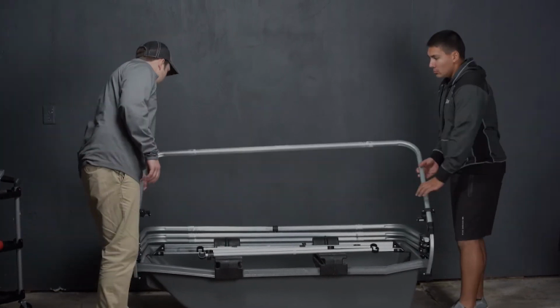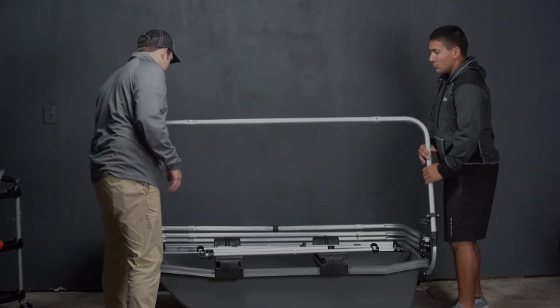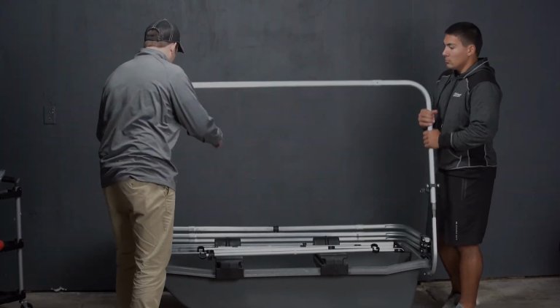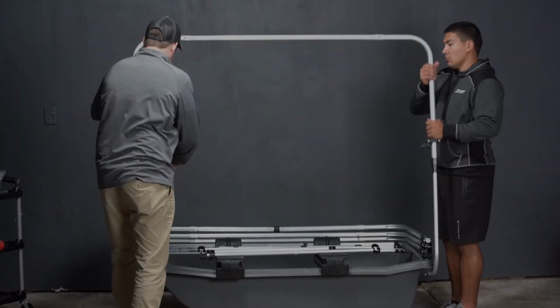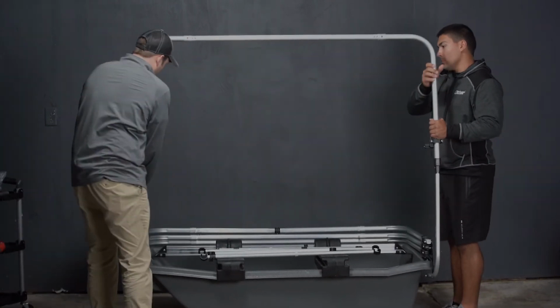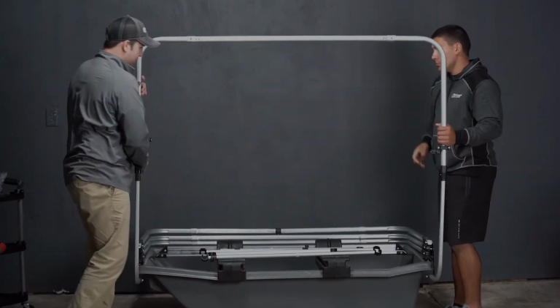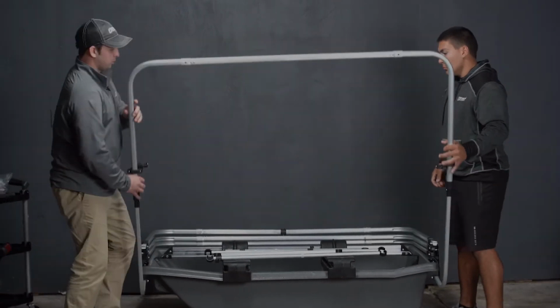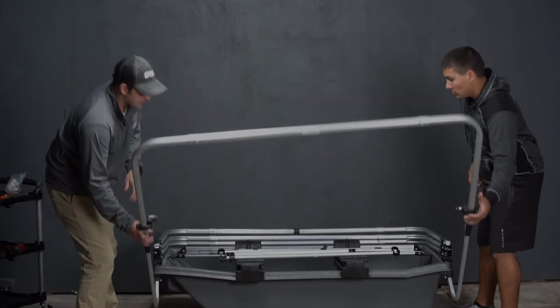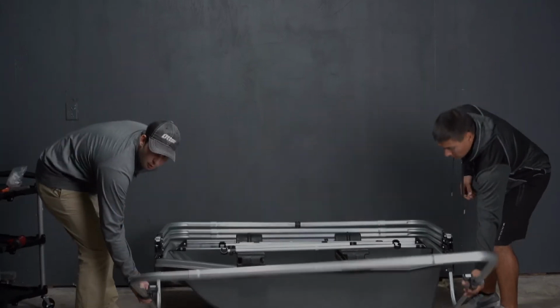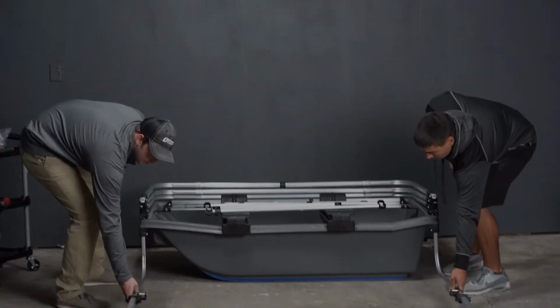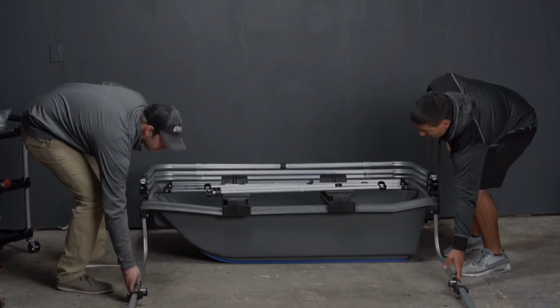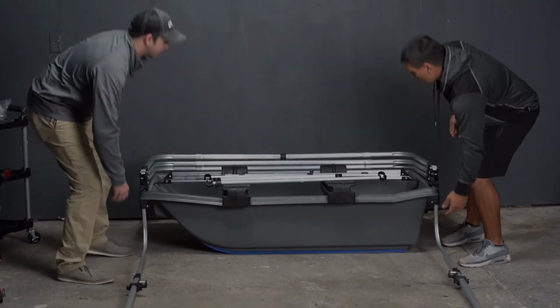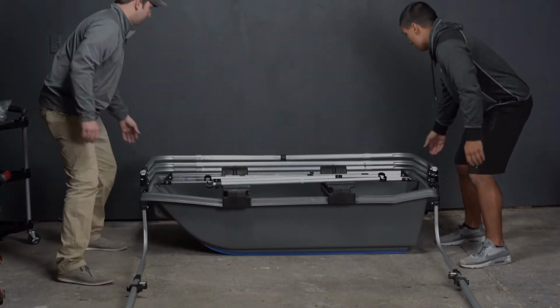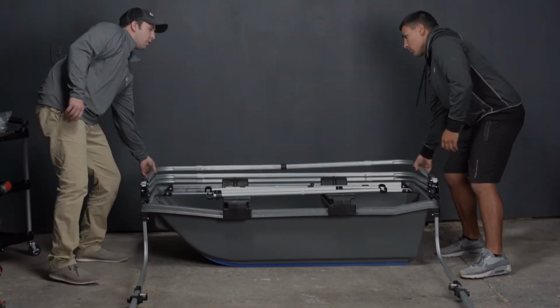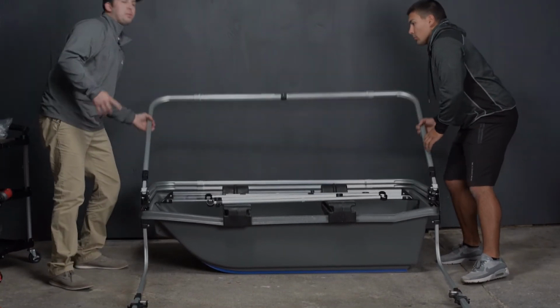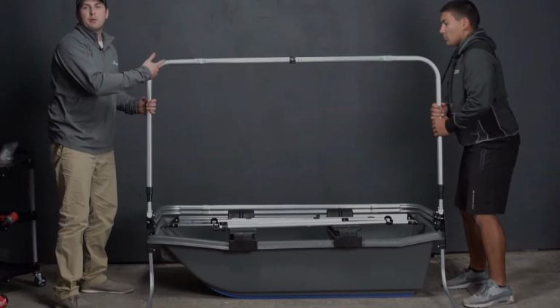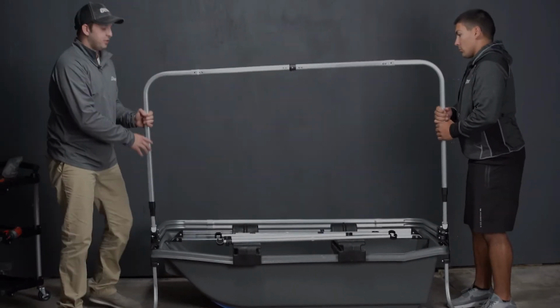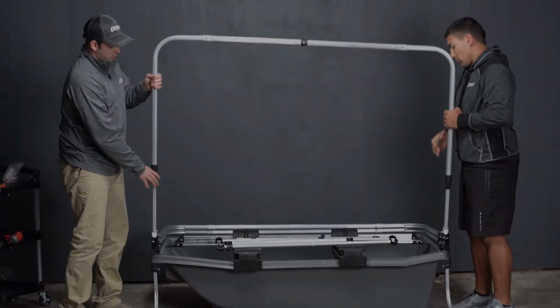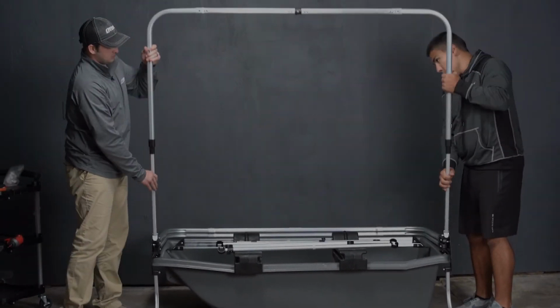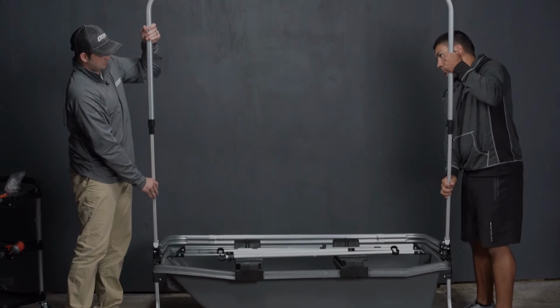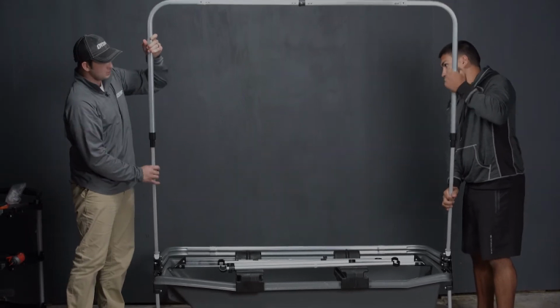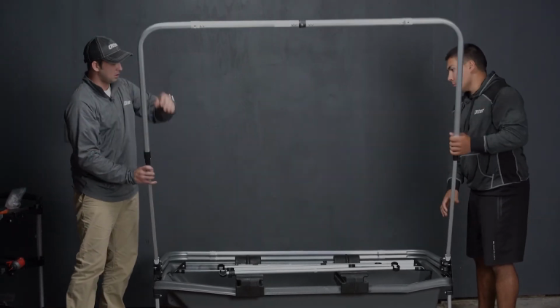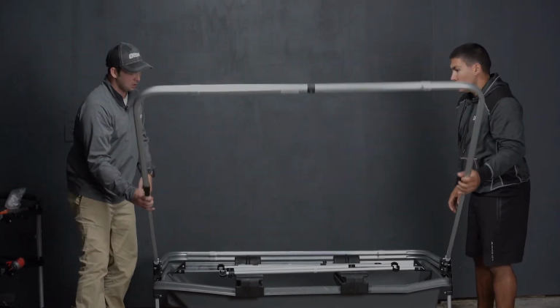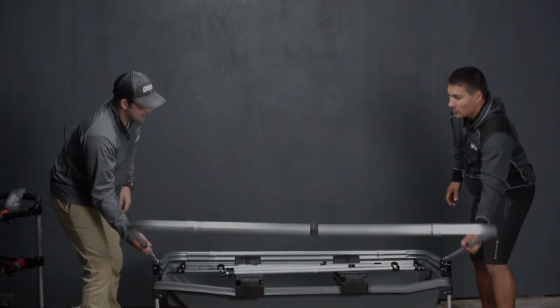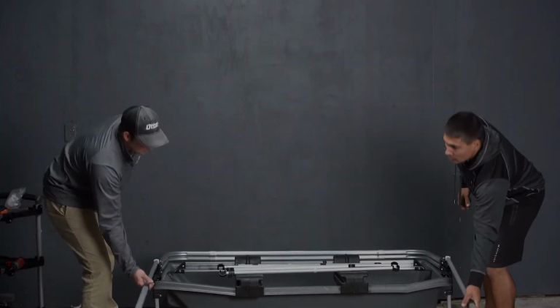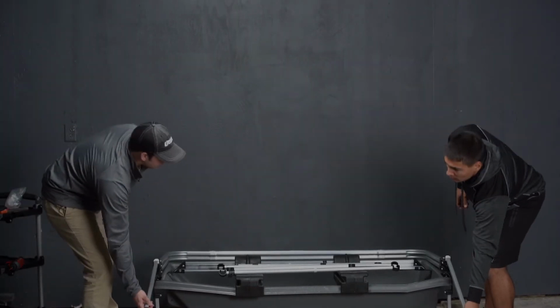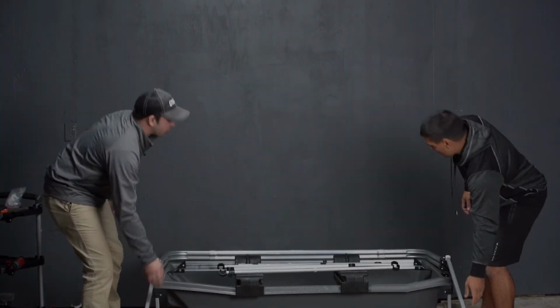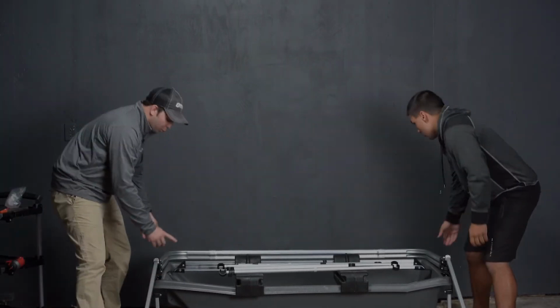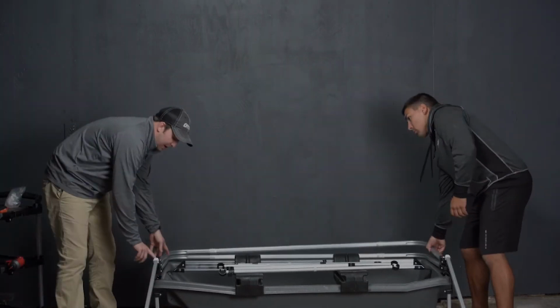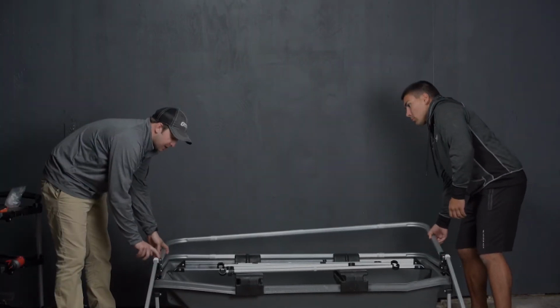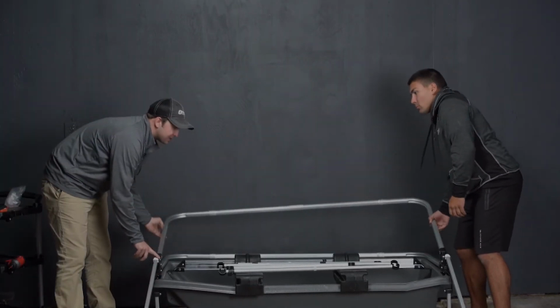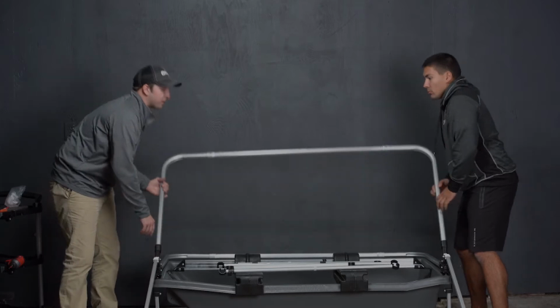We're going to start by expanding this pole and set that down, just like so. We're going to repeat that with all of these poles. This third one will rest on this top here.